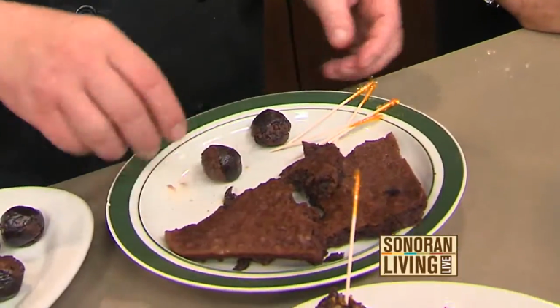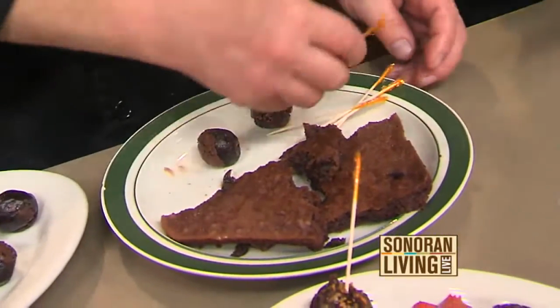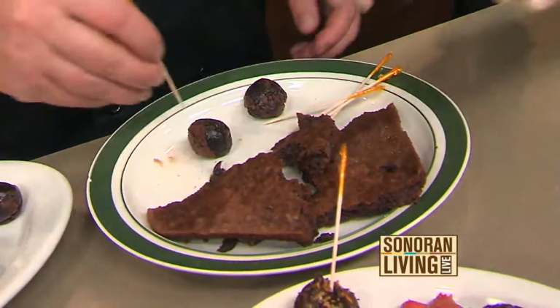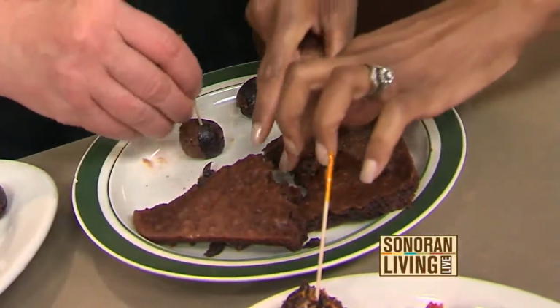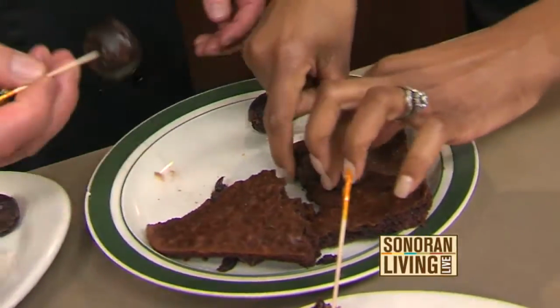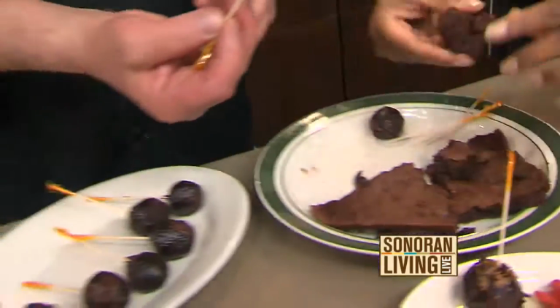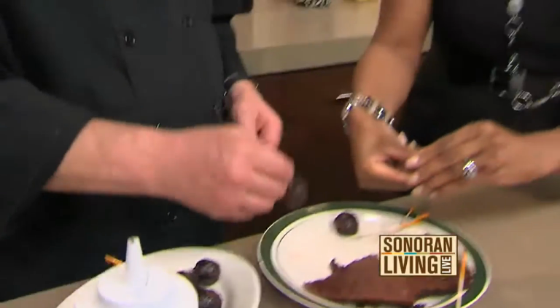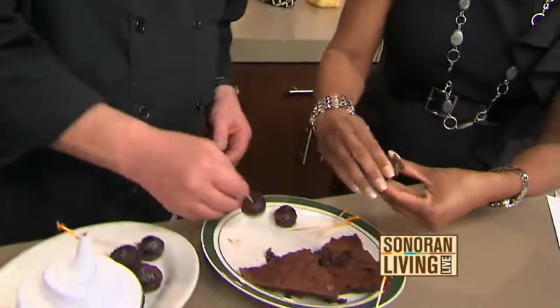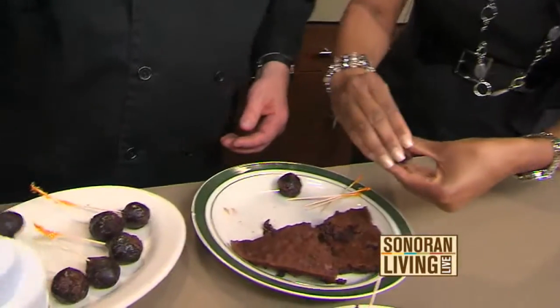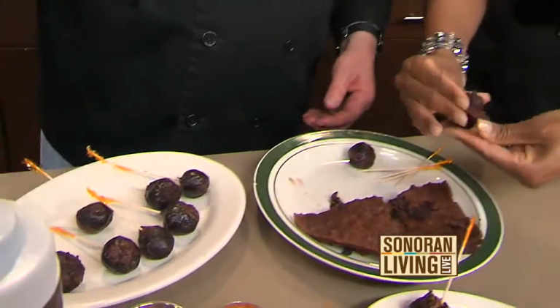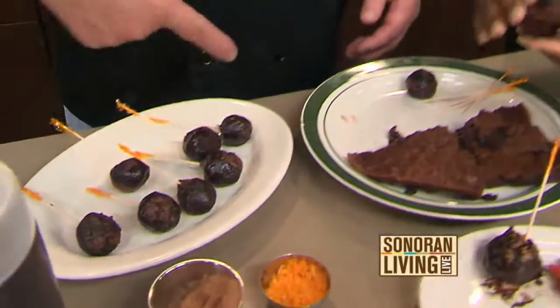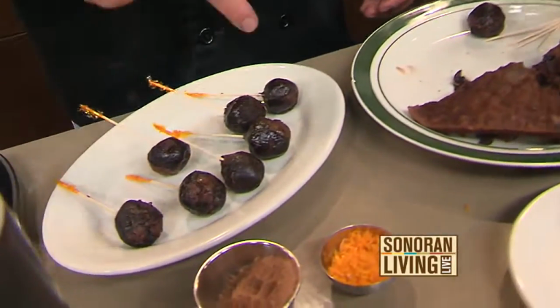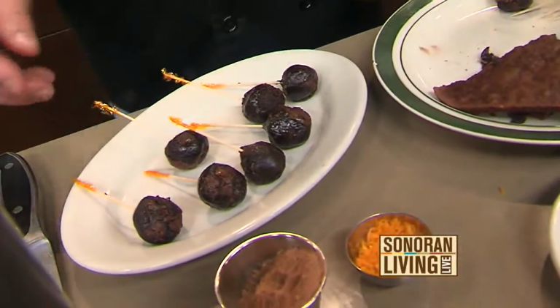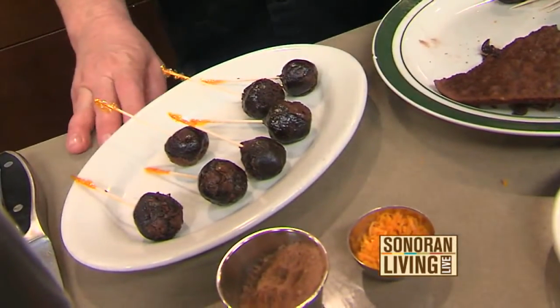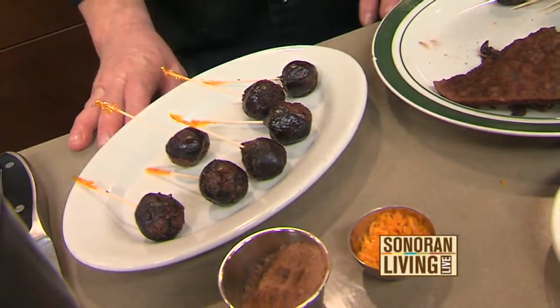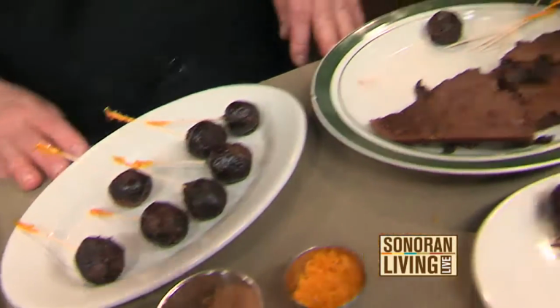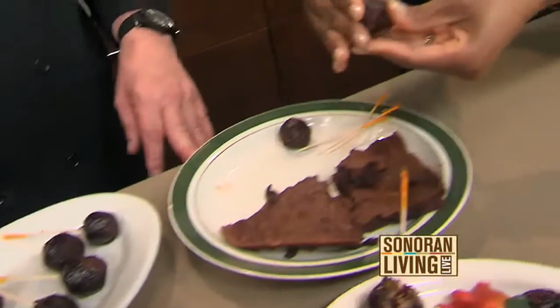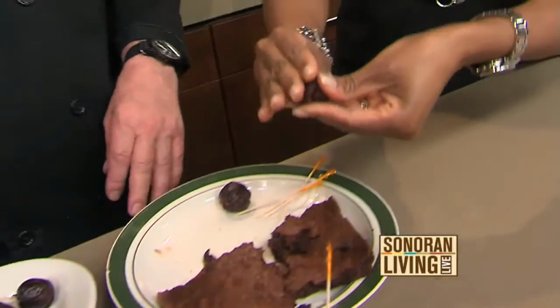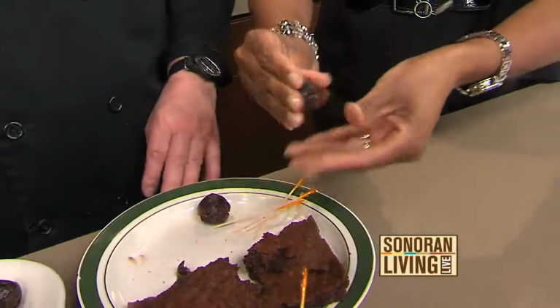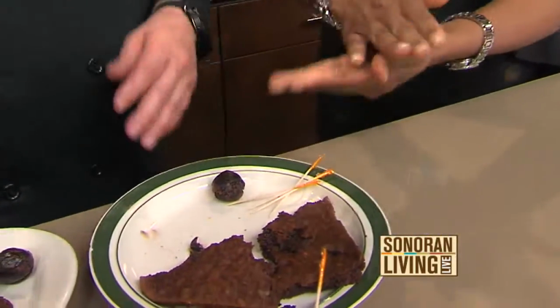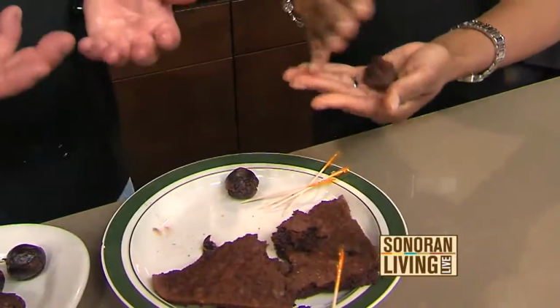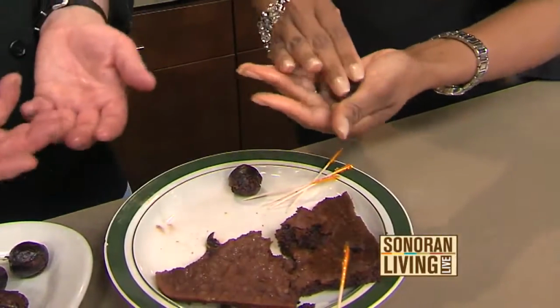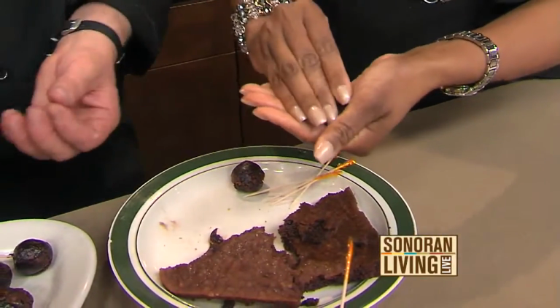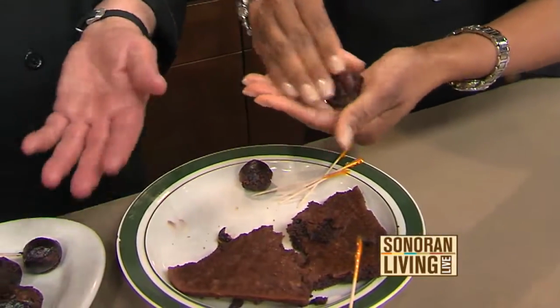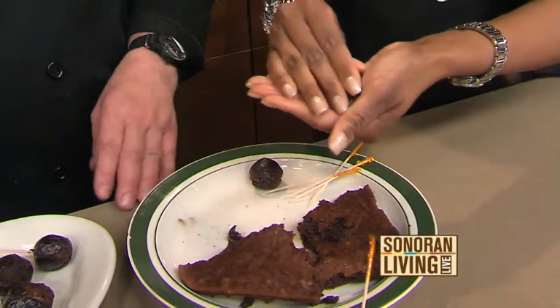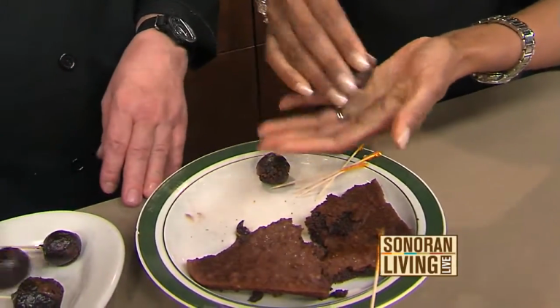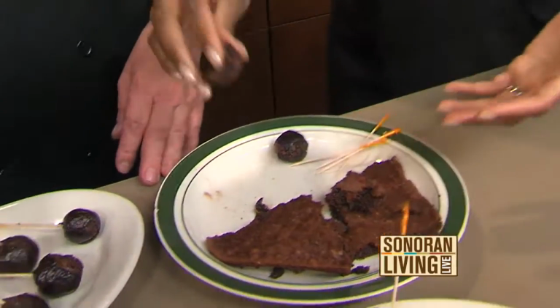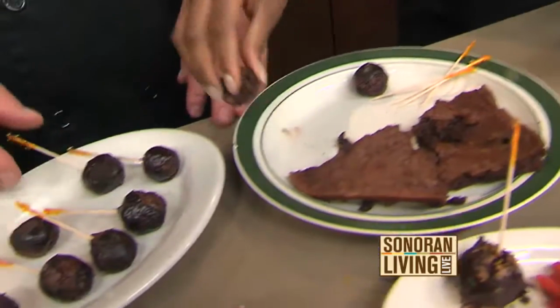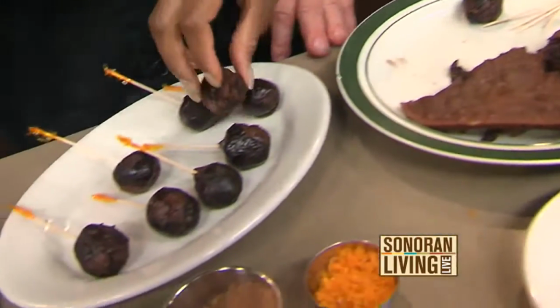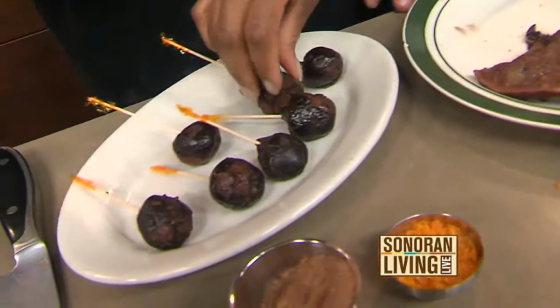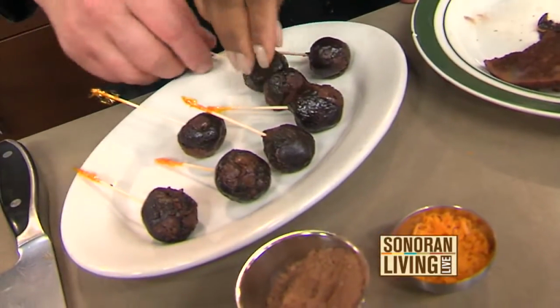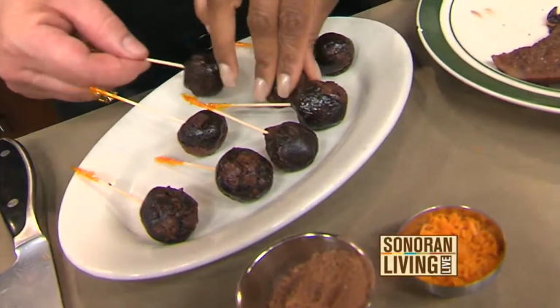Then you're going to stick one of these little frill picks into it, and that's what we have going on right over here. You want it to be nice and soft so you can form it into a ball, and it's going to be so moist and delicious. It's just amazing.